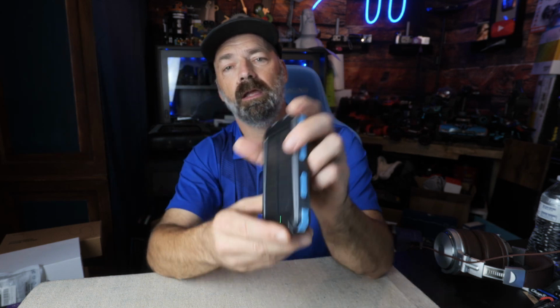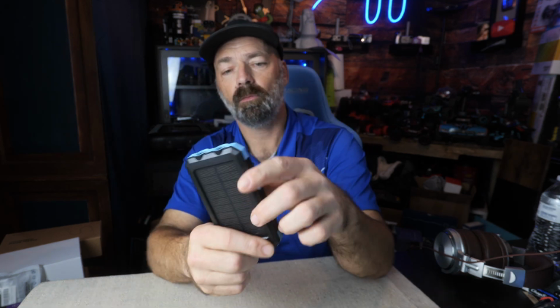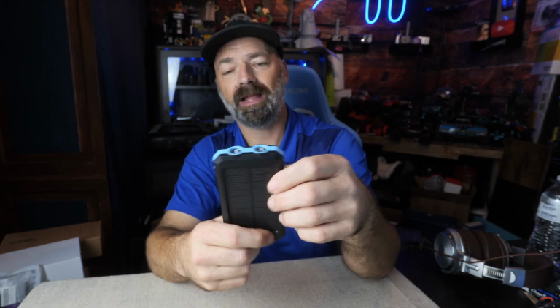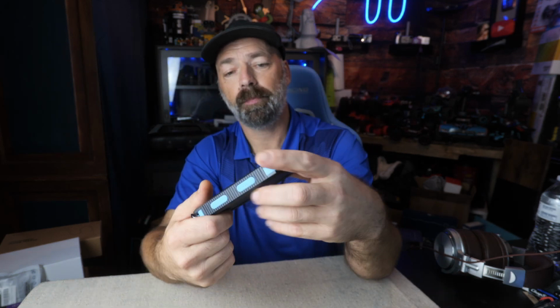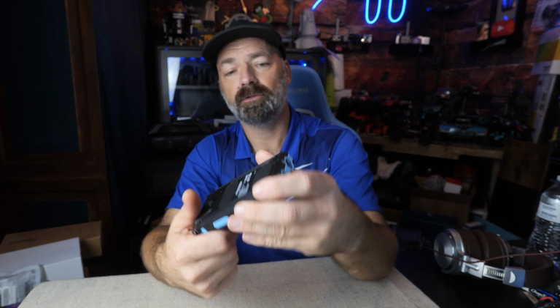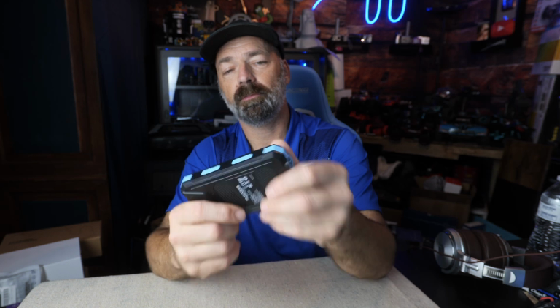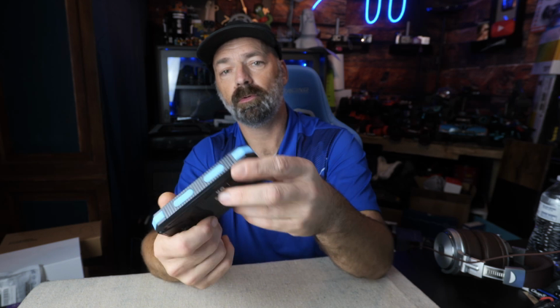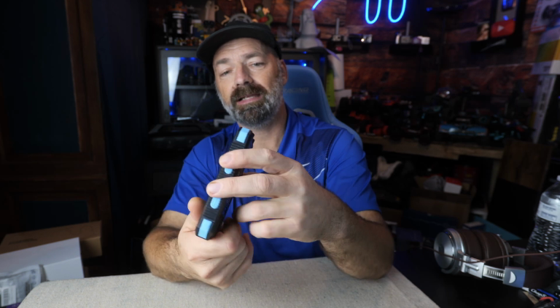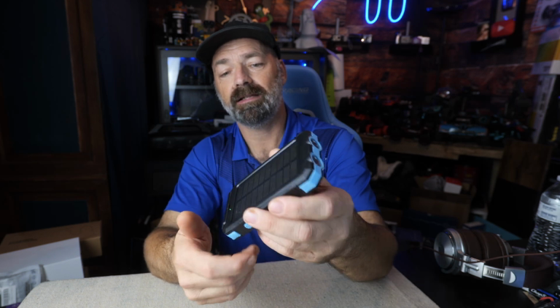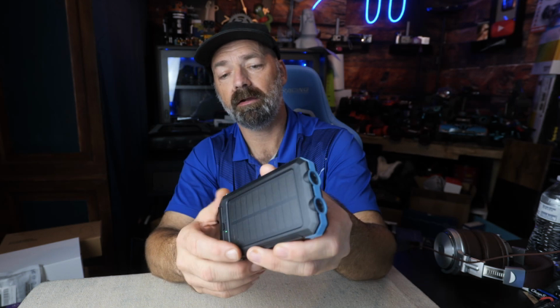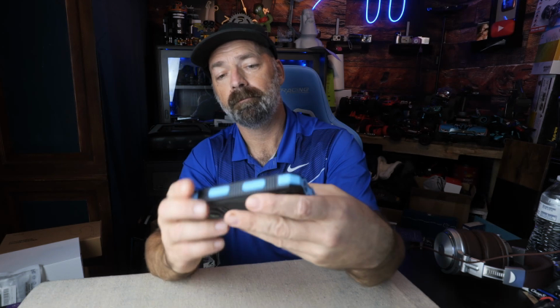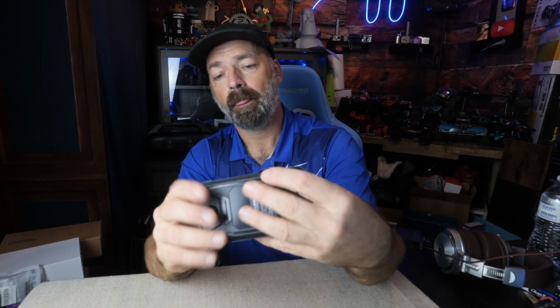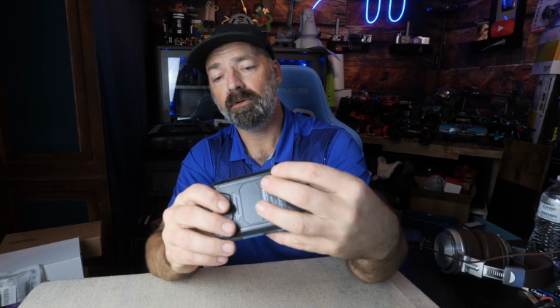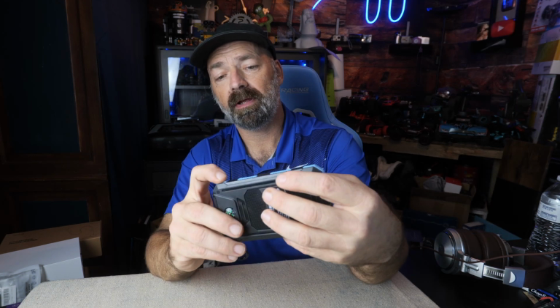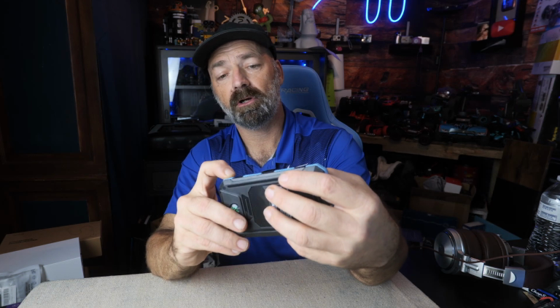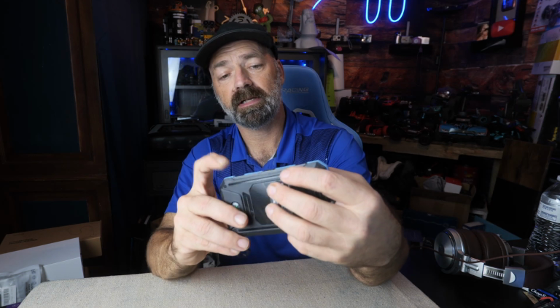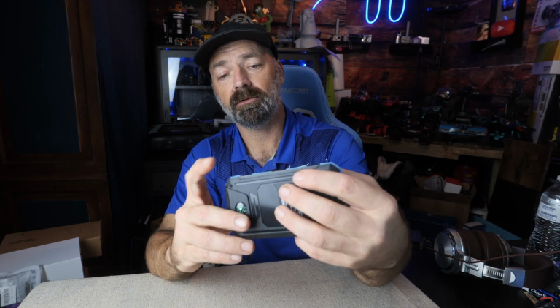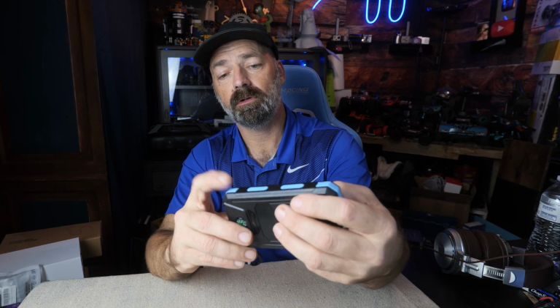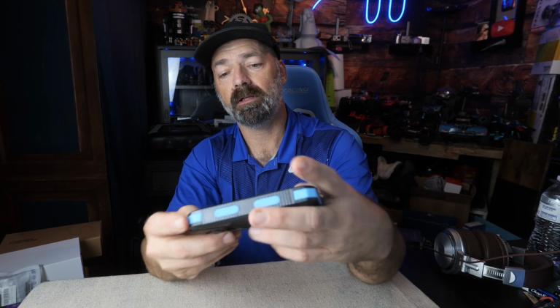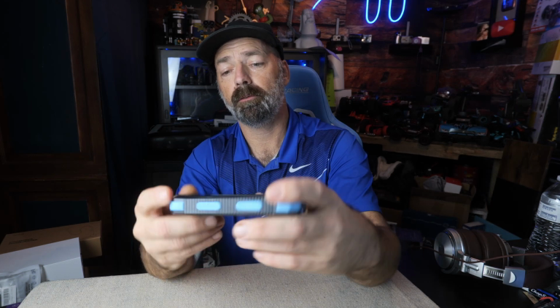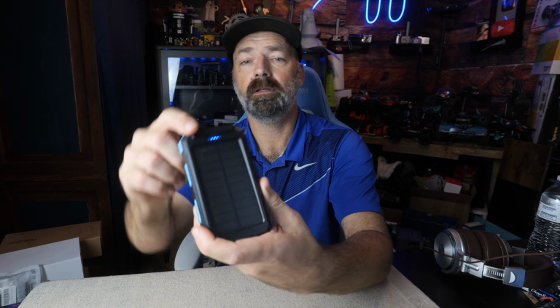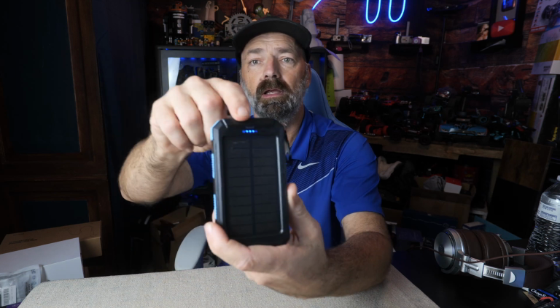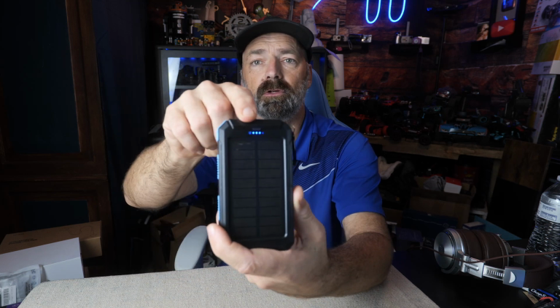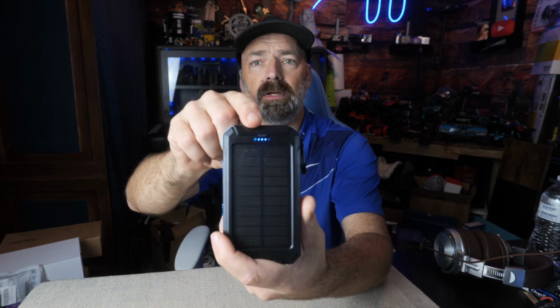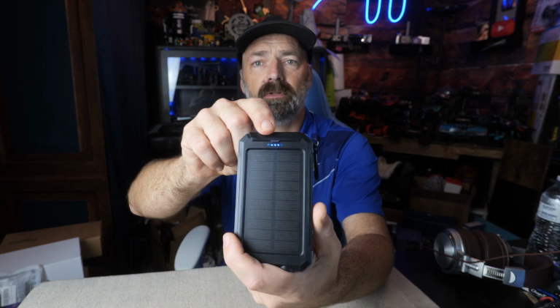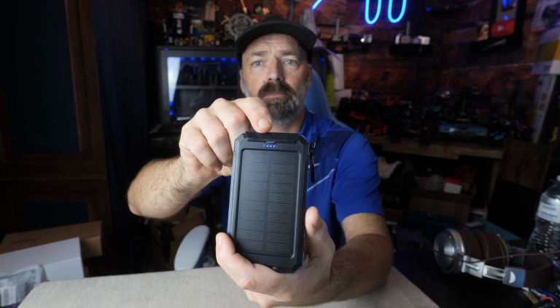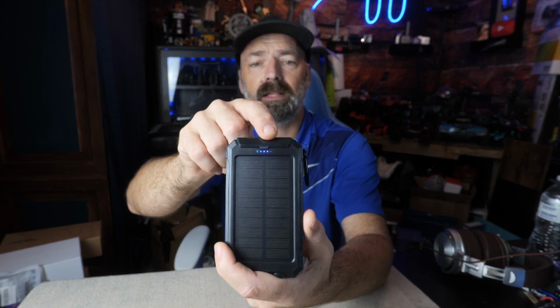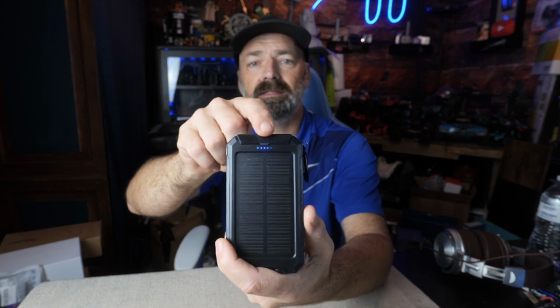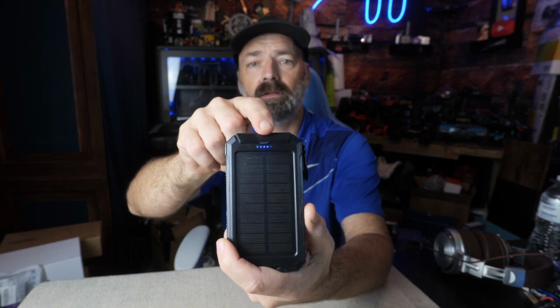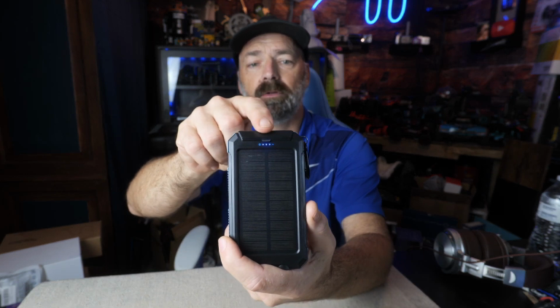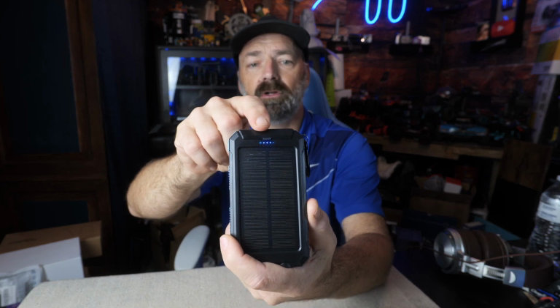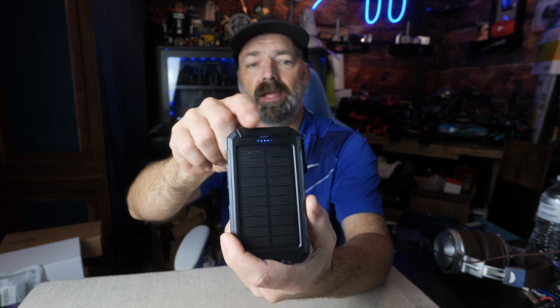It only weighs half a pound so it's going to be super light and easy to carry. You also have a charge indicator, so when you click the on button, it will show you right here with these little blue LEDs how much charge you have.